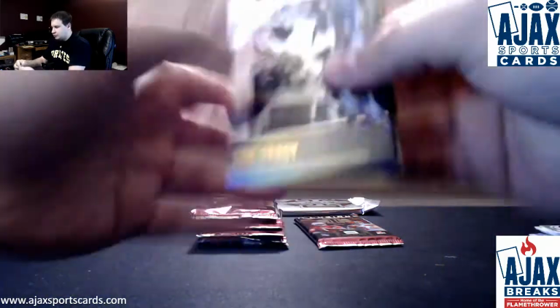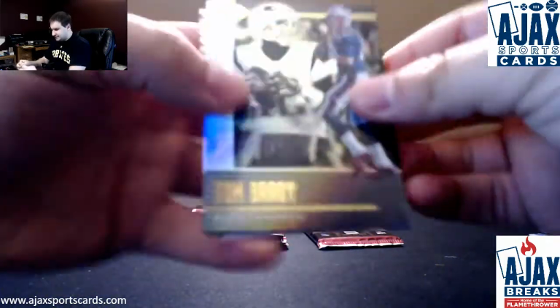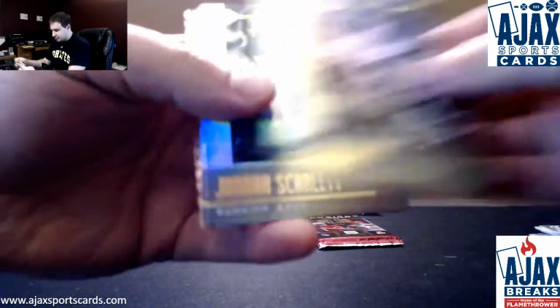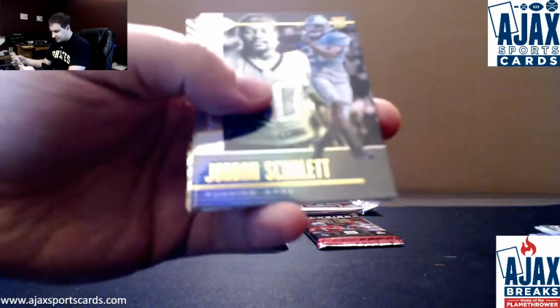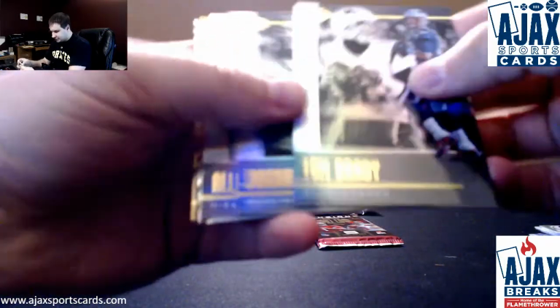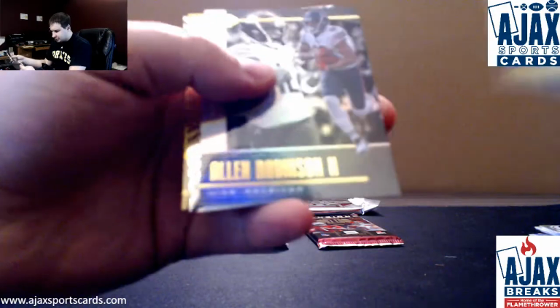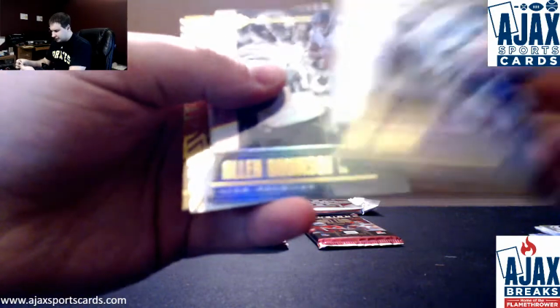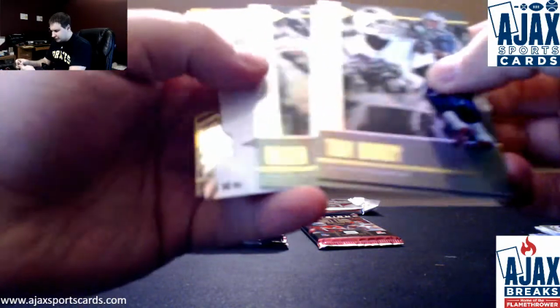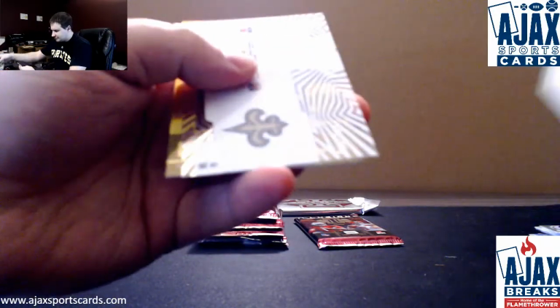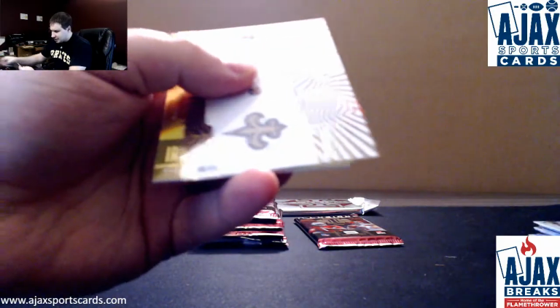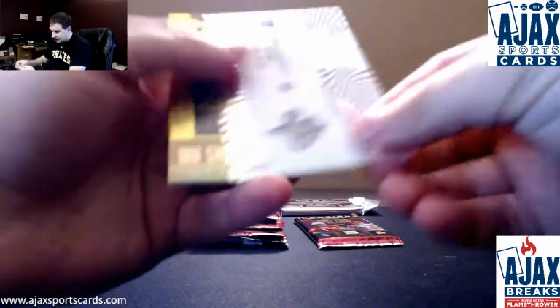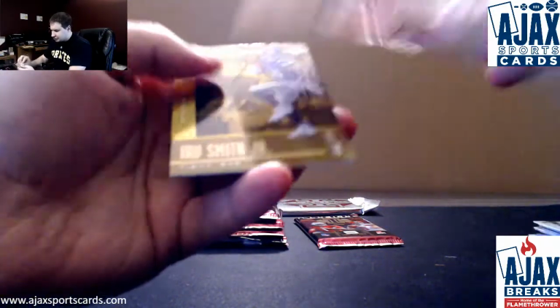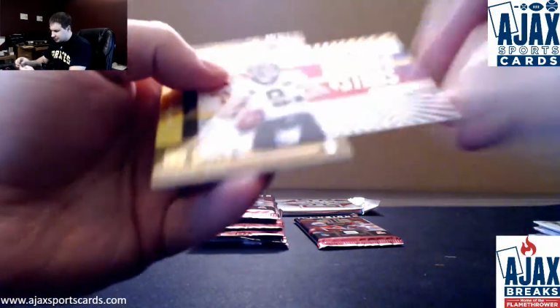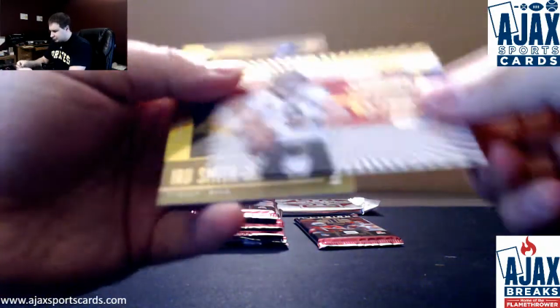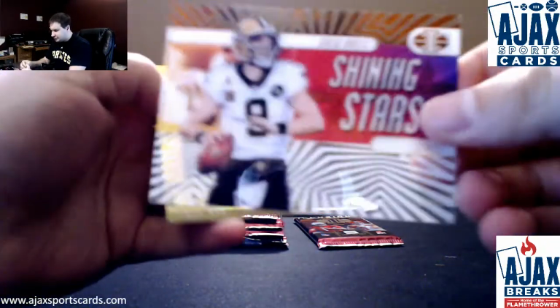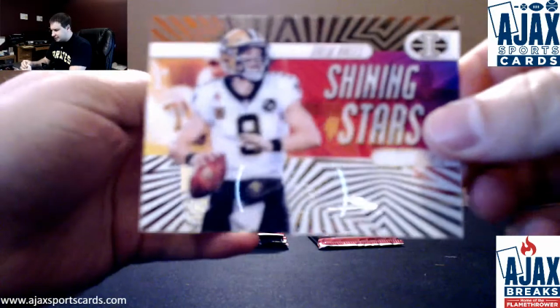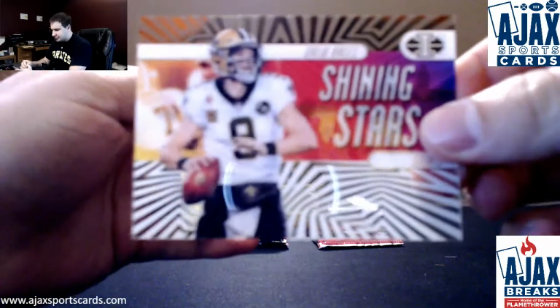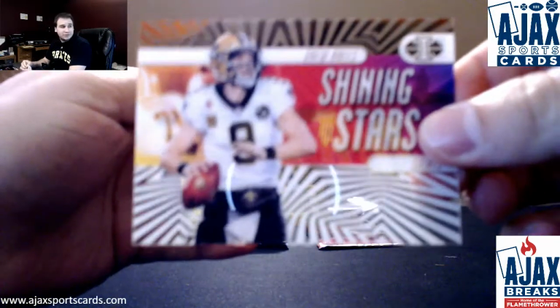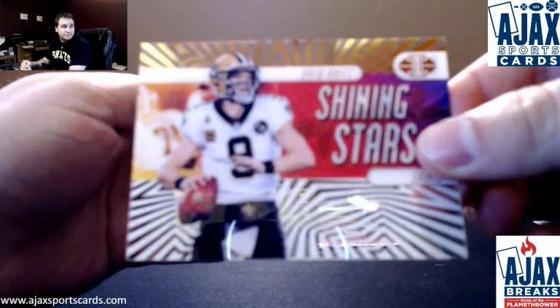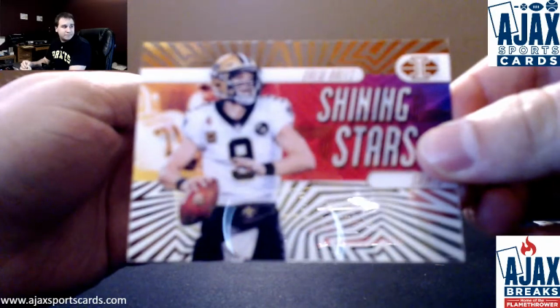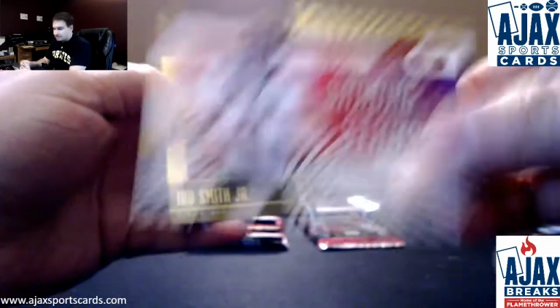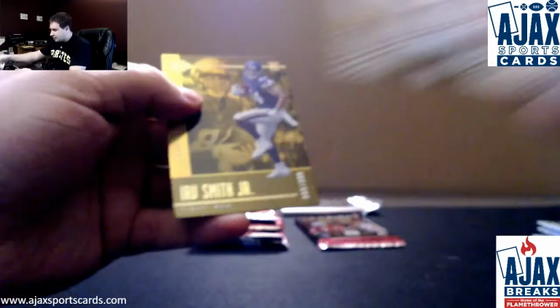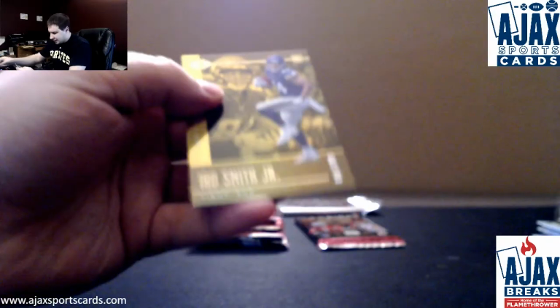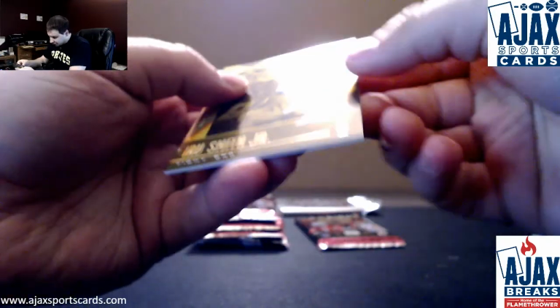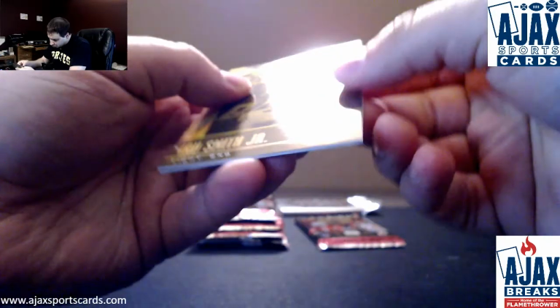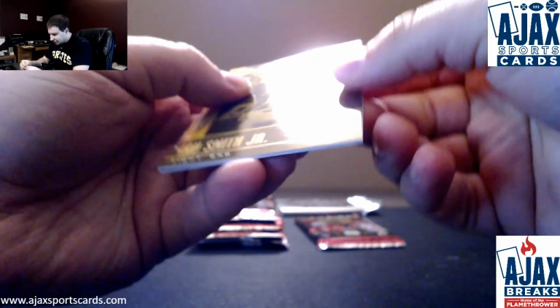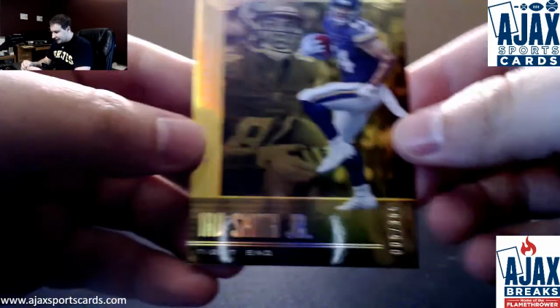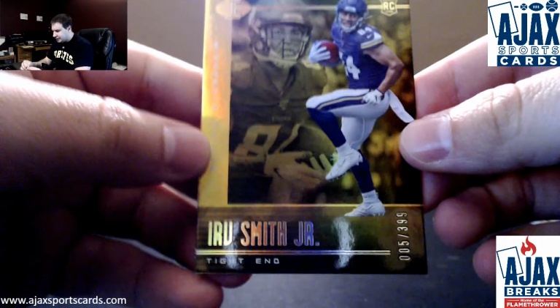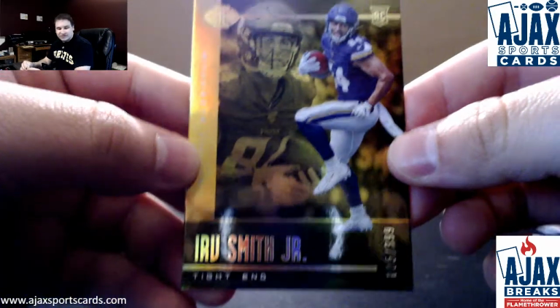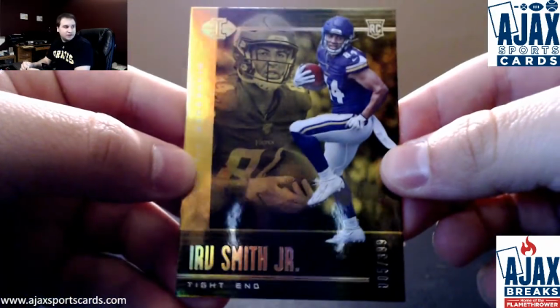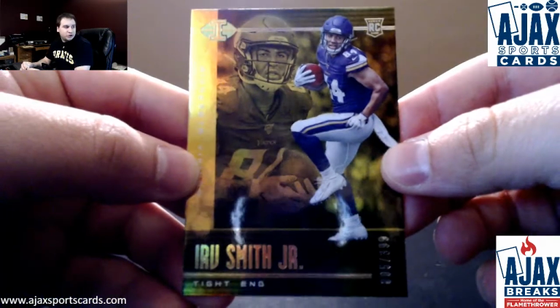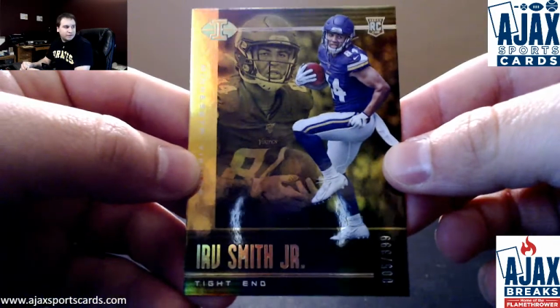Tom Brady, Scarlett Allen Robinson, an insert of Drew Brees — Shining Stars — and a gold $3.99 rookie, Irv Smith Jr. for the Vikings.